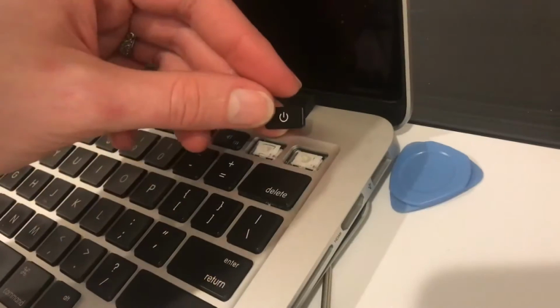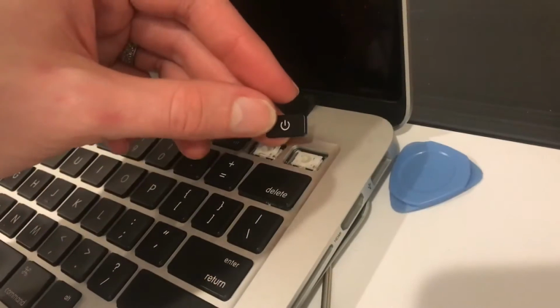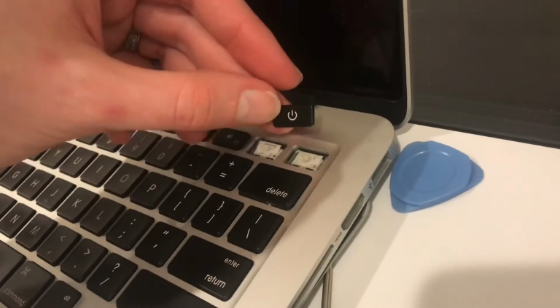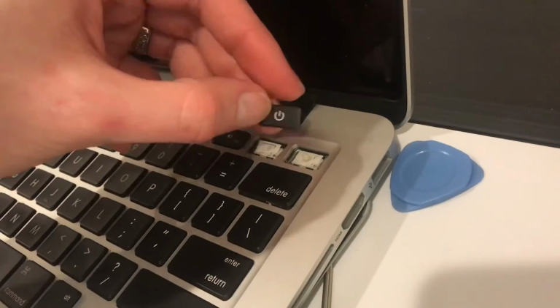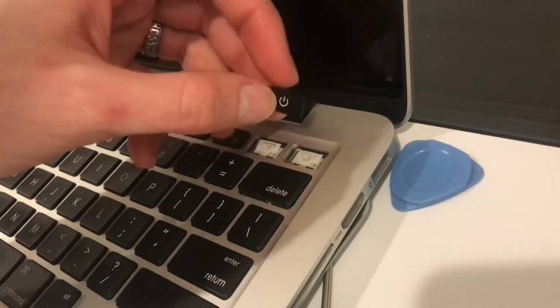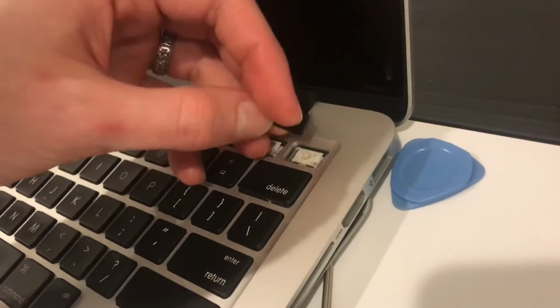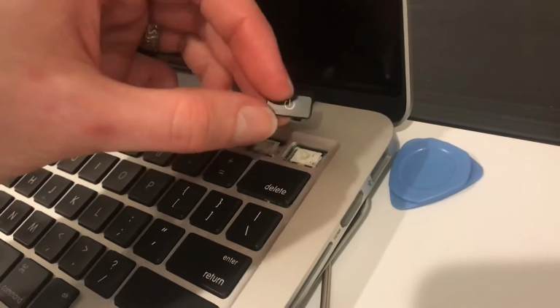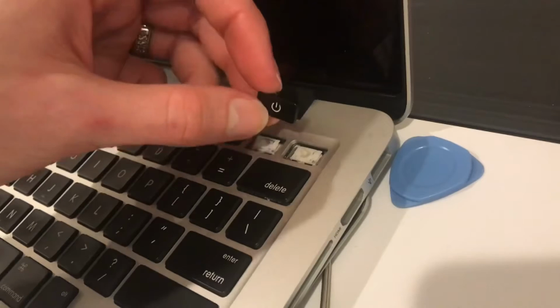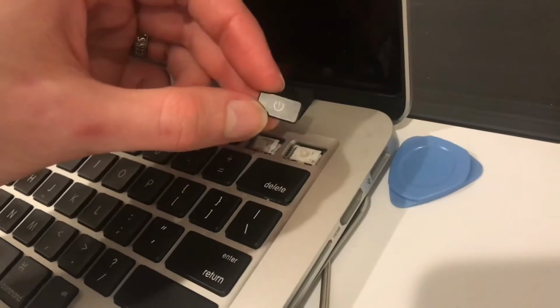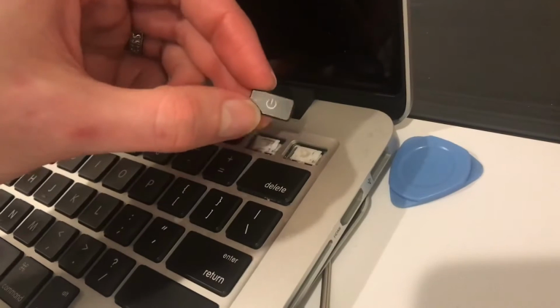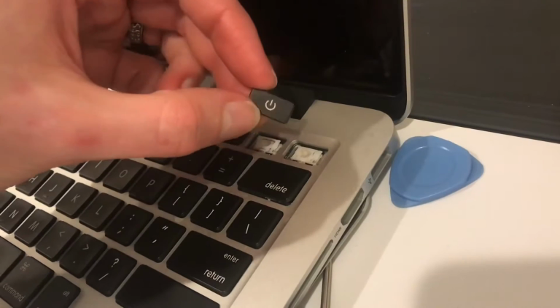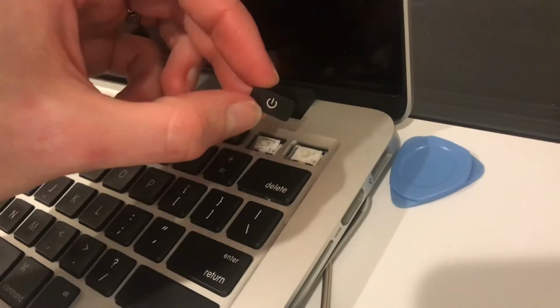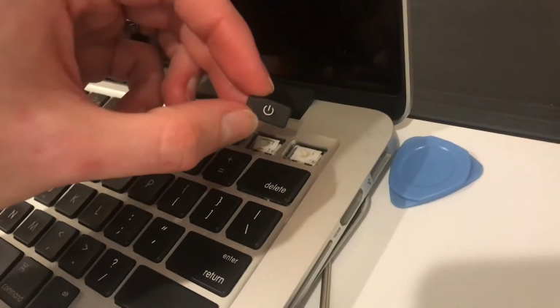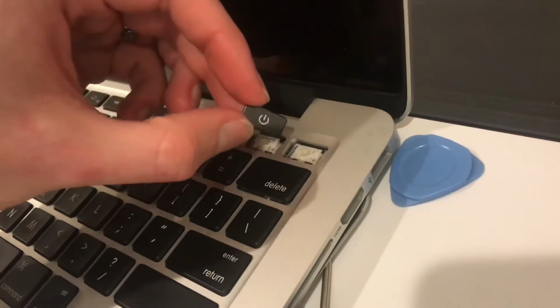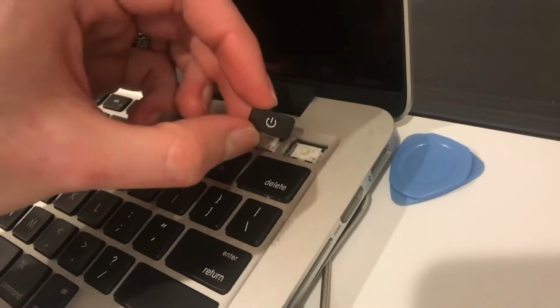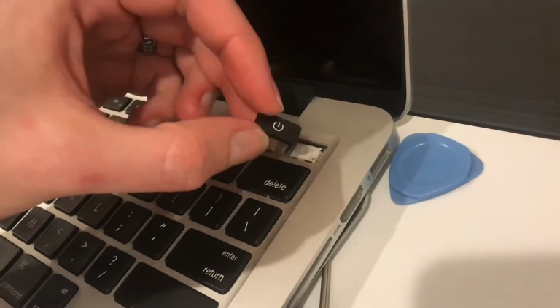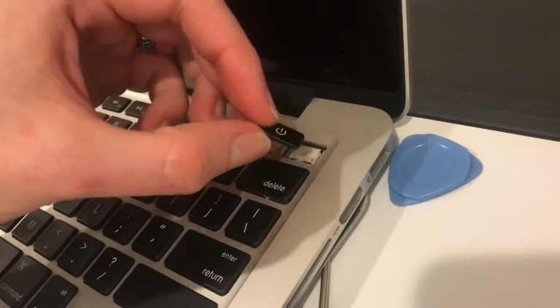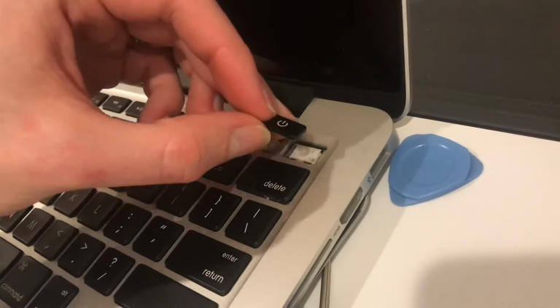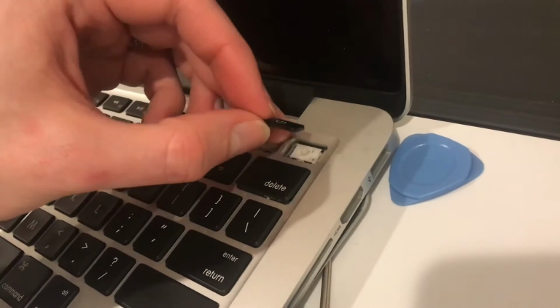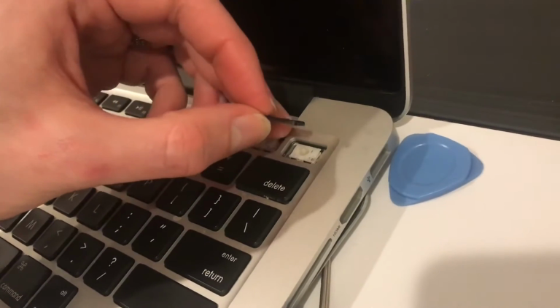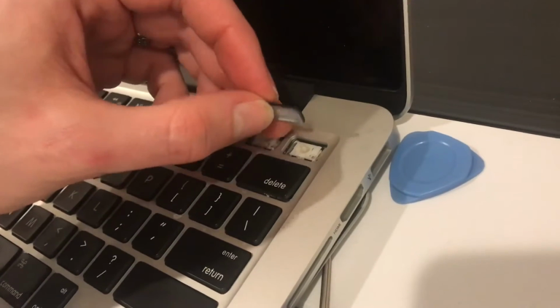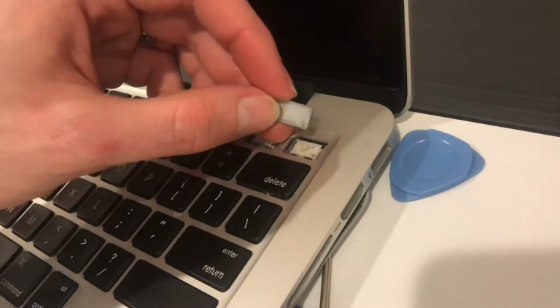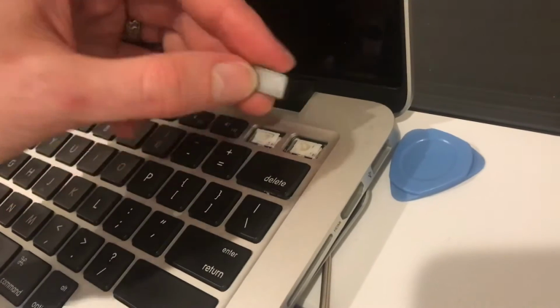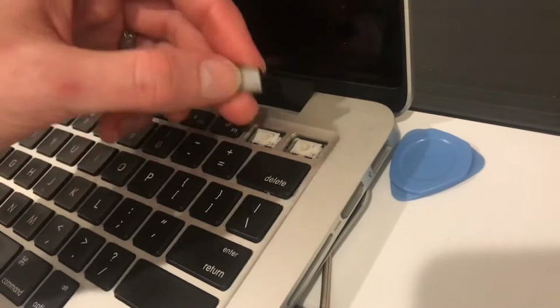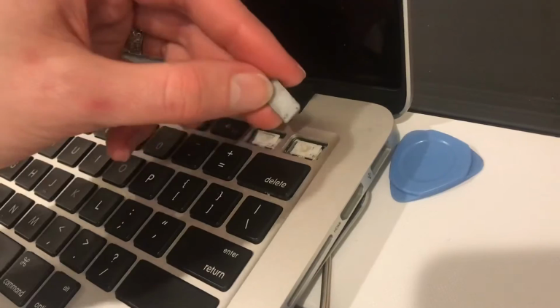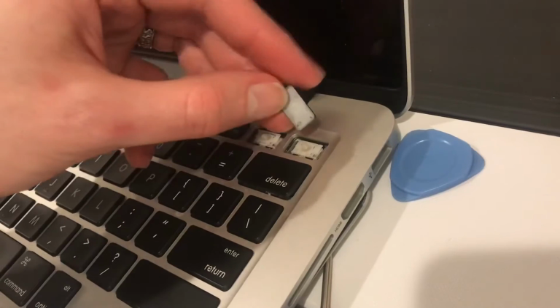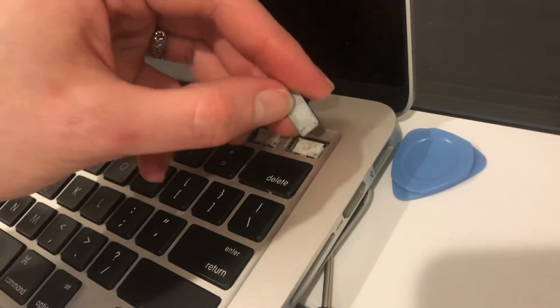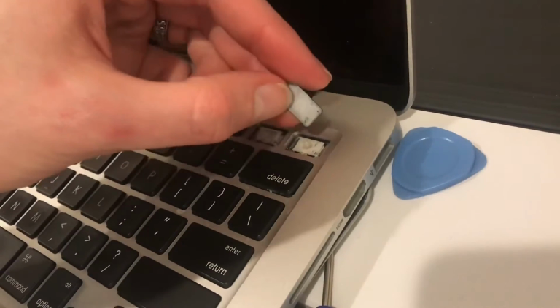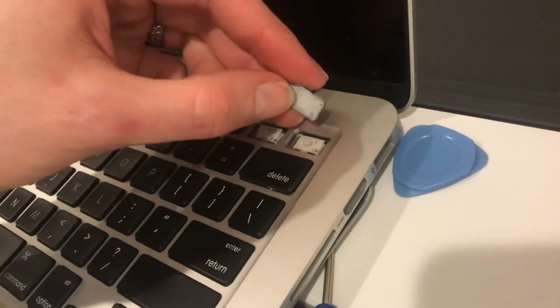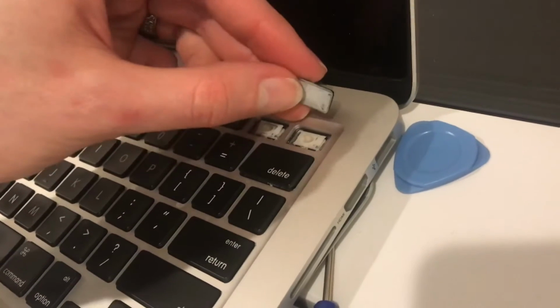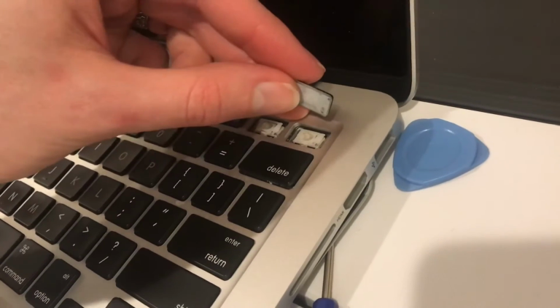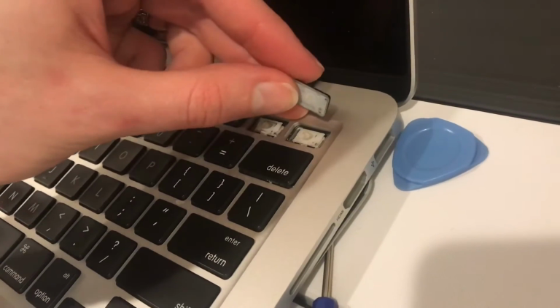Got it working, but a couple caveats here that I want to make you aware of. The power keys, or just all the keys, are extremely fragile.